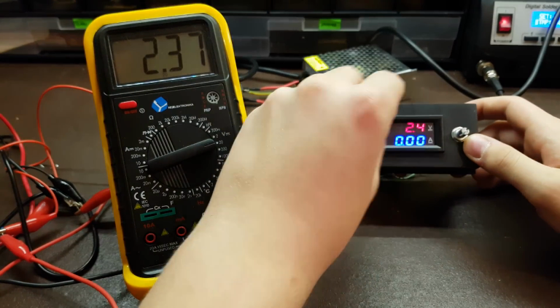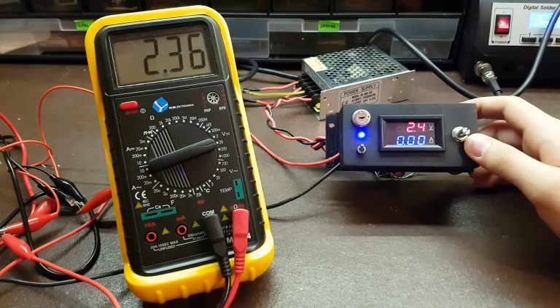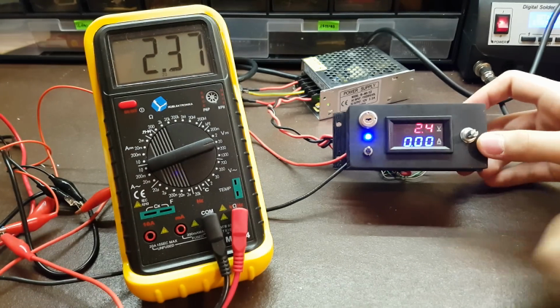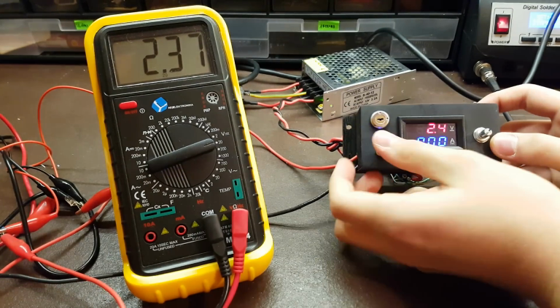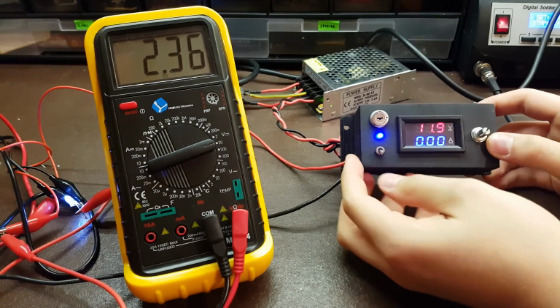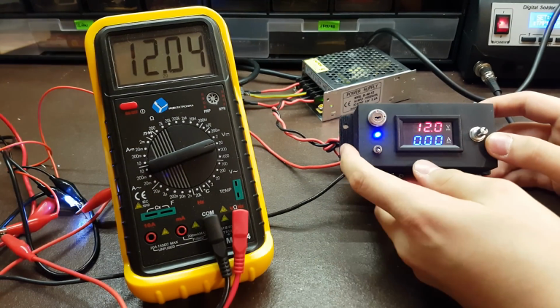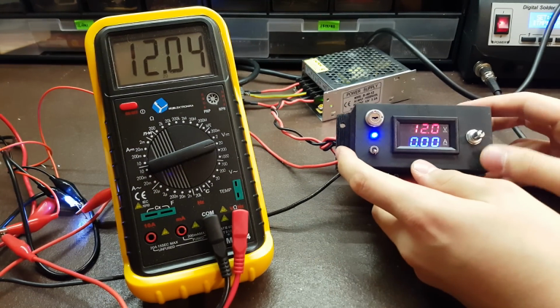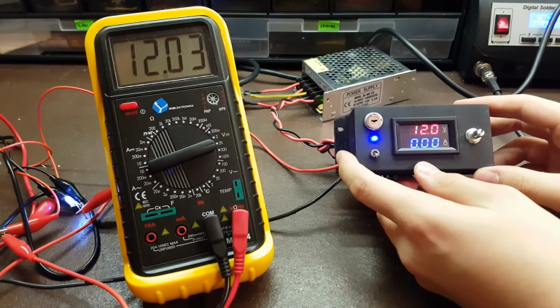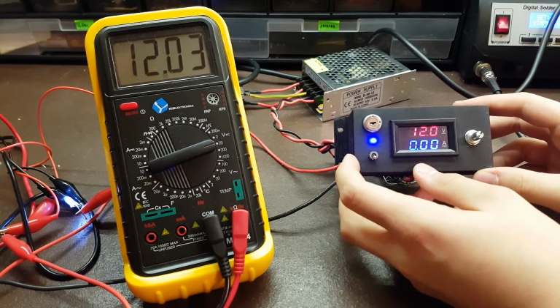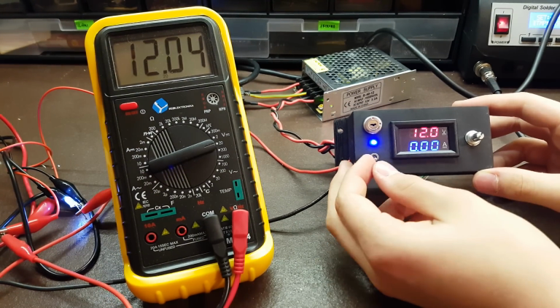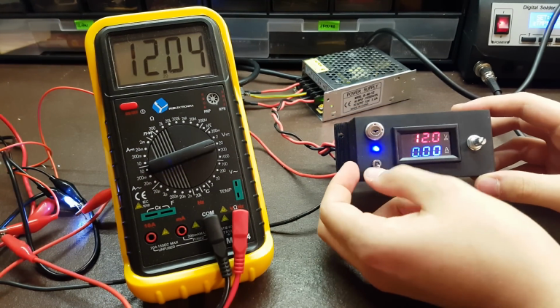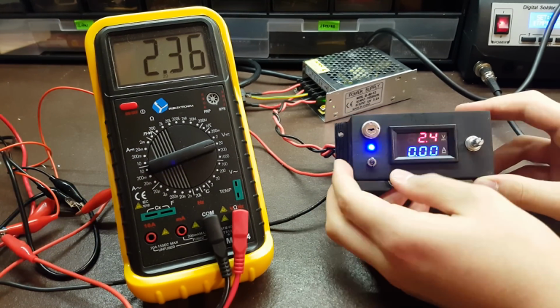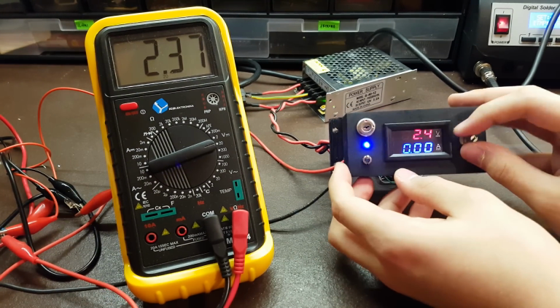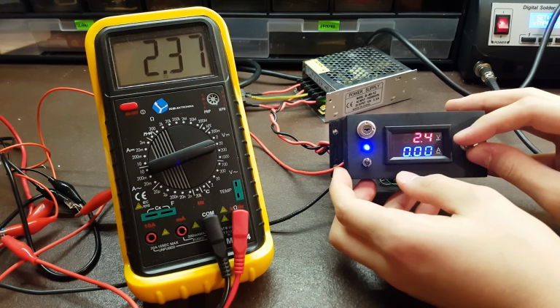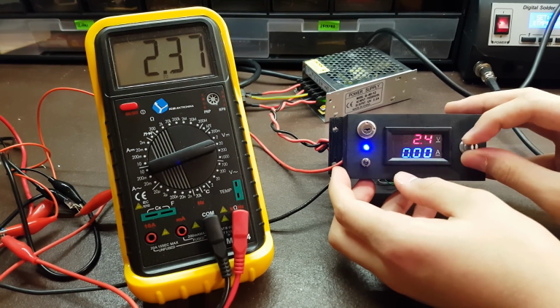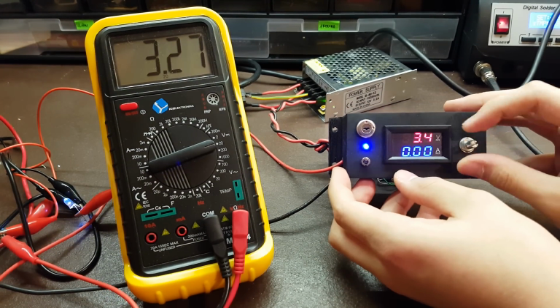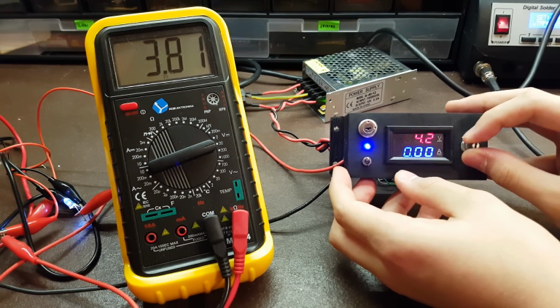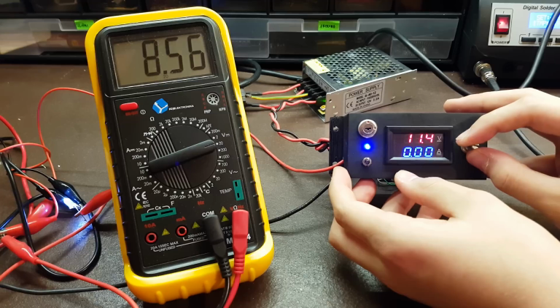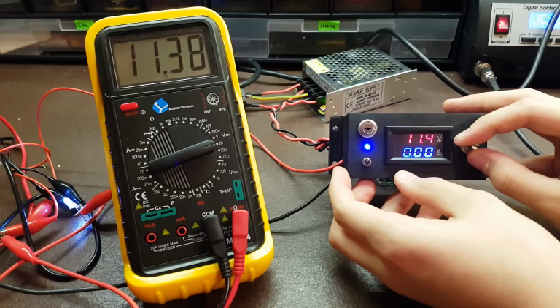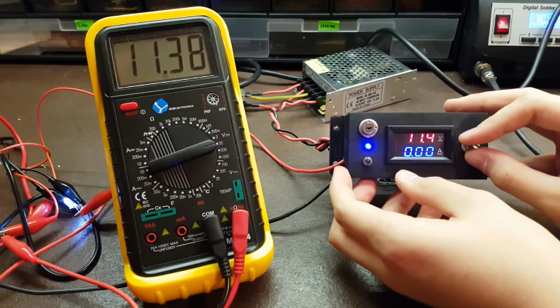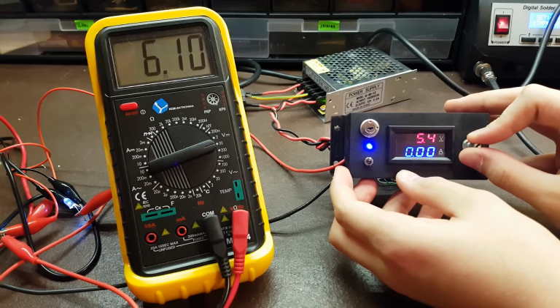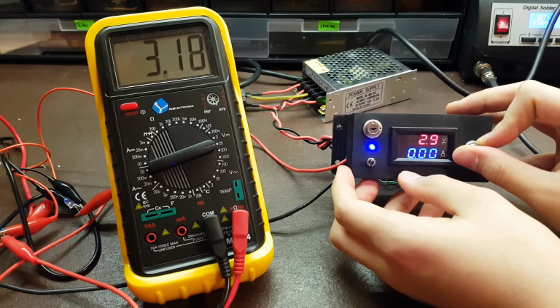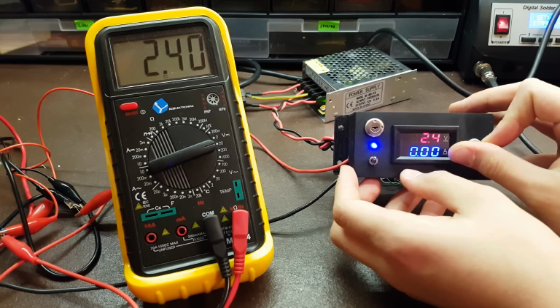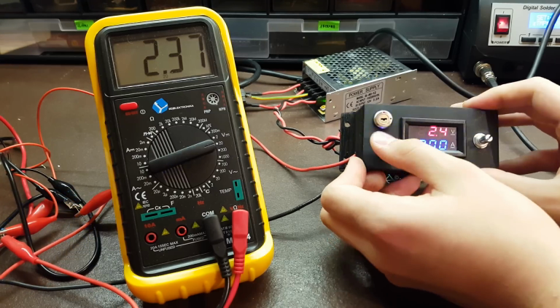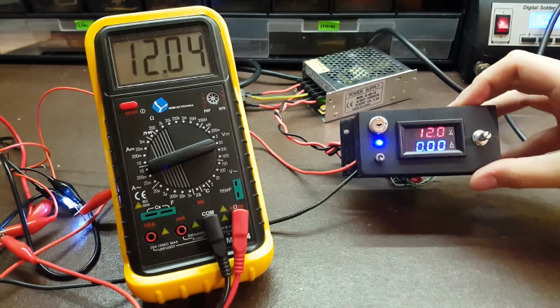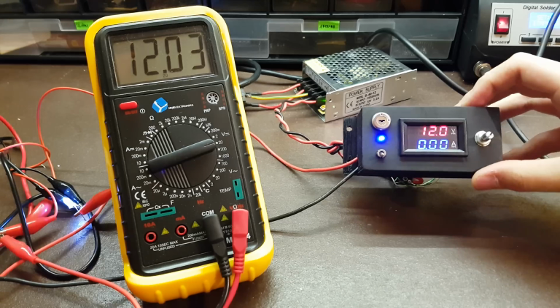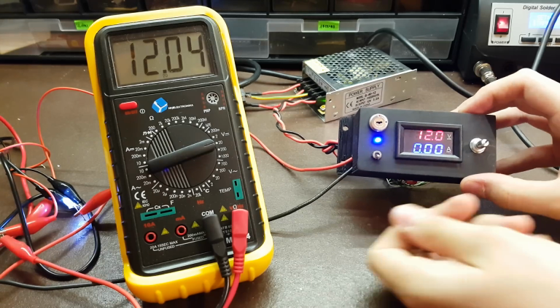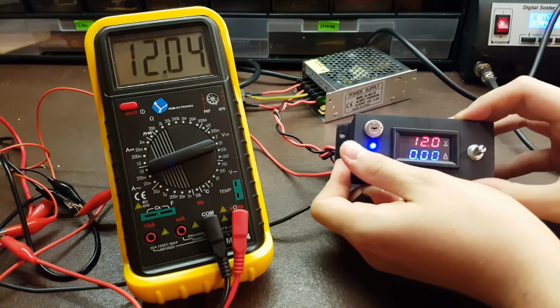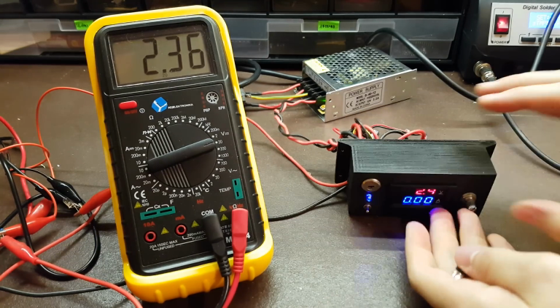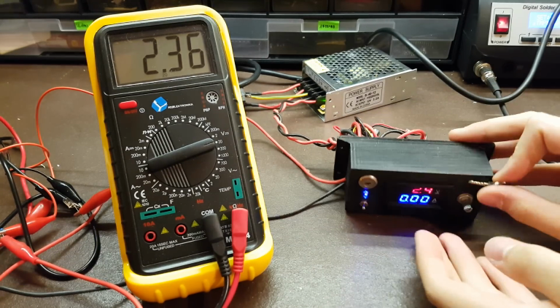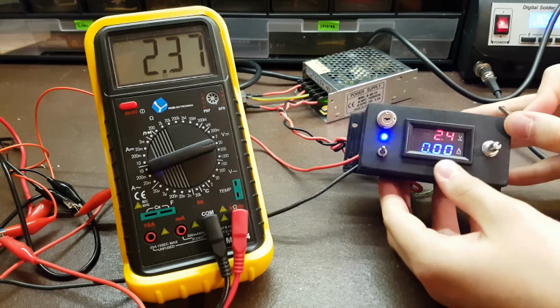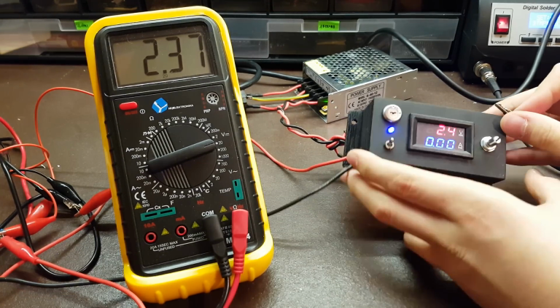Now it's time to test the power supply. As you can see on the multimeter, the voltage is displayed correctly and the LED is working right.